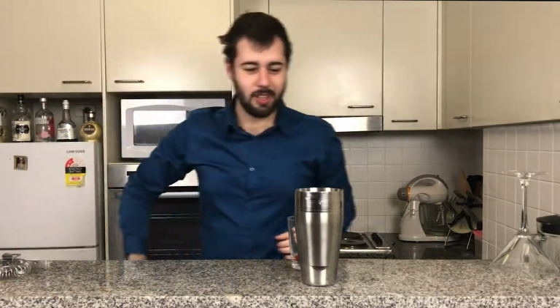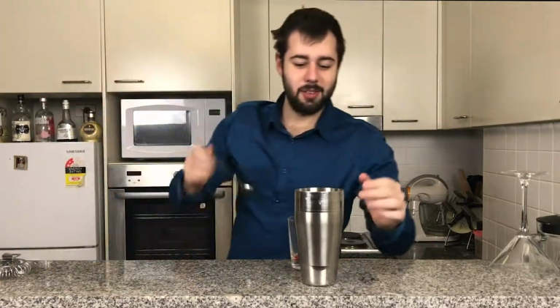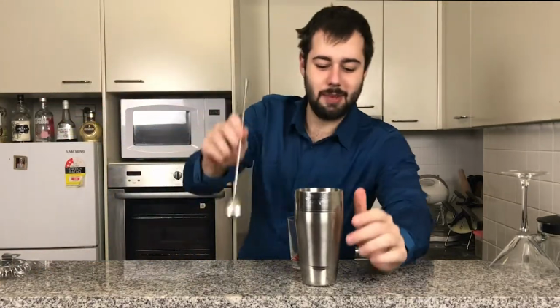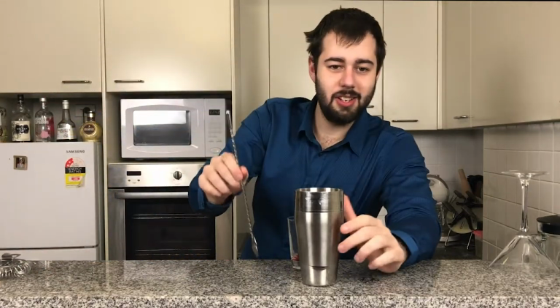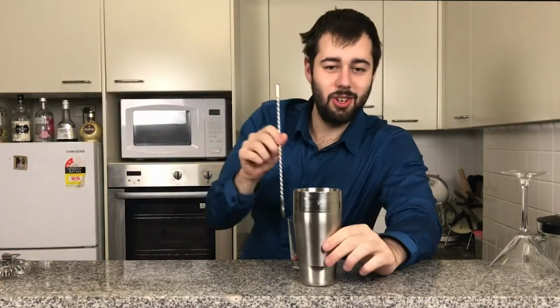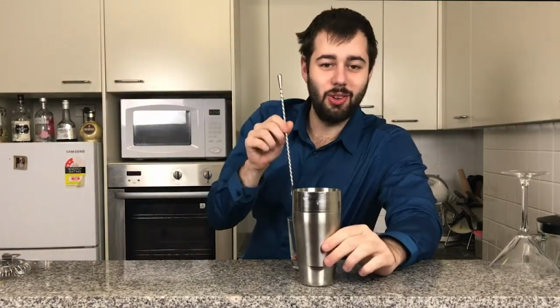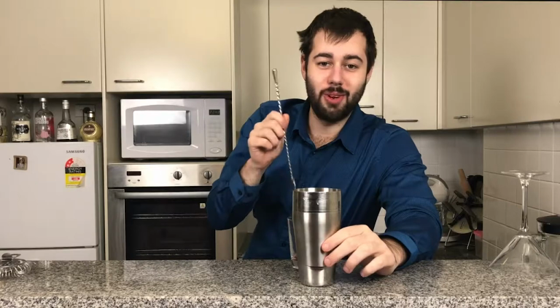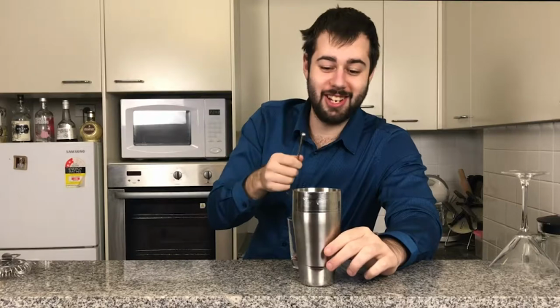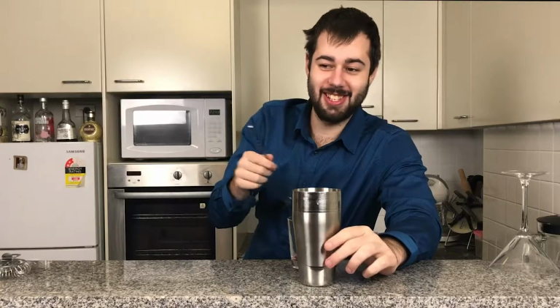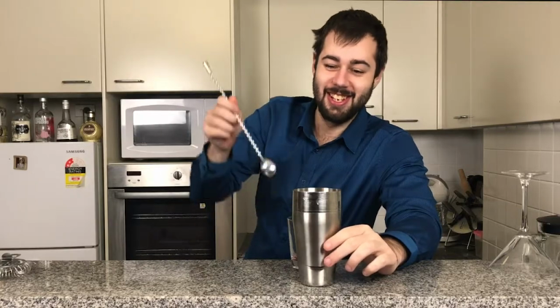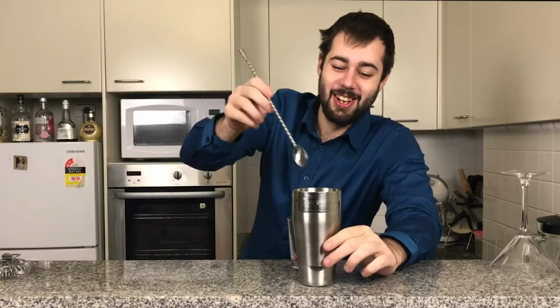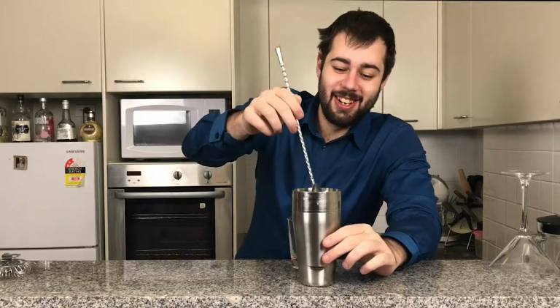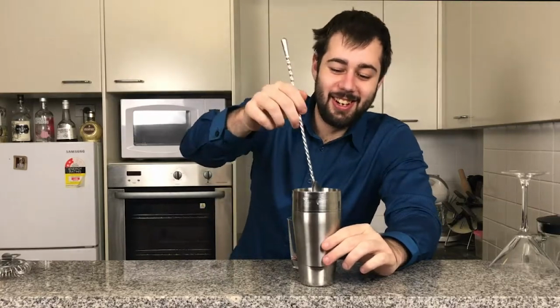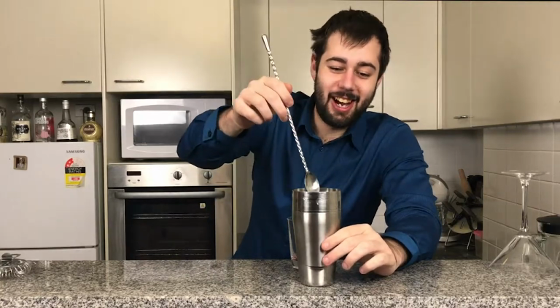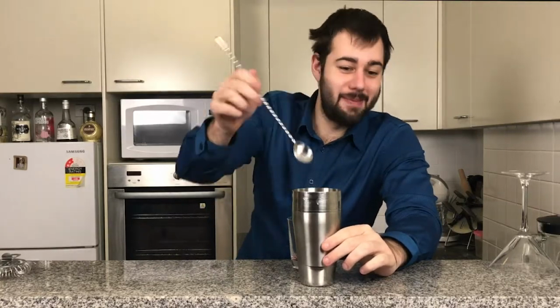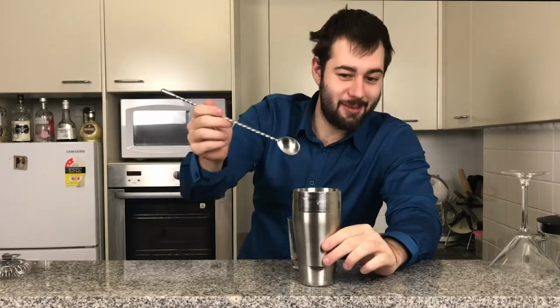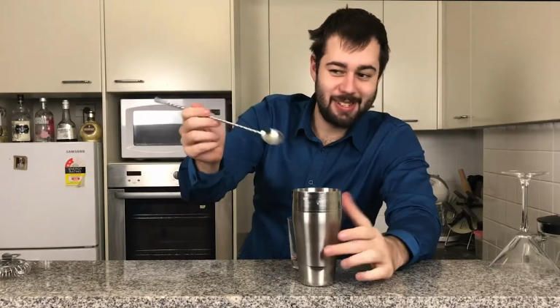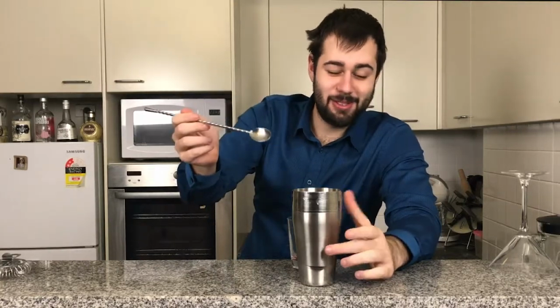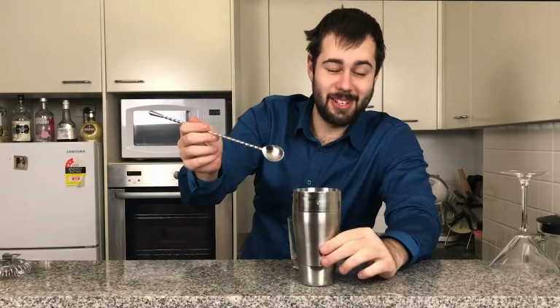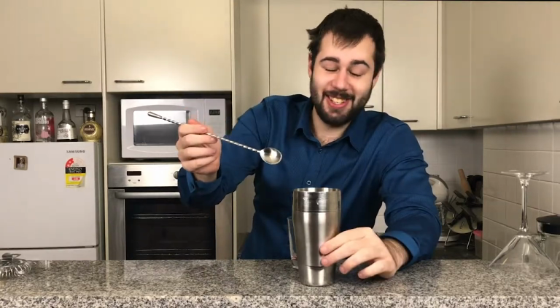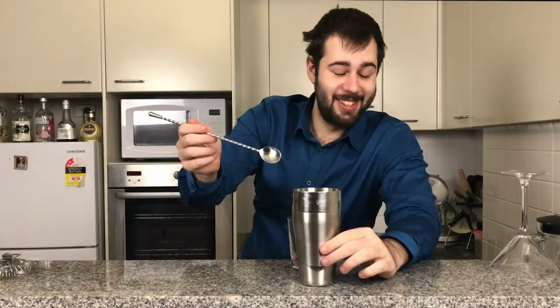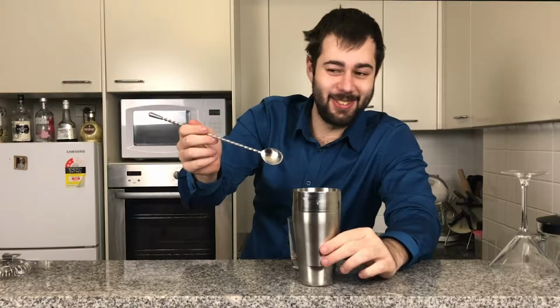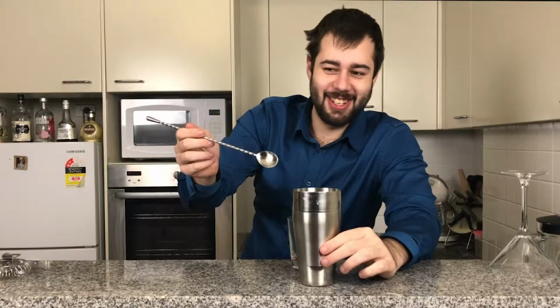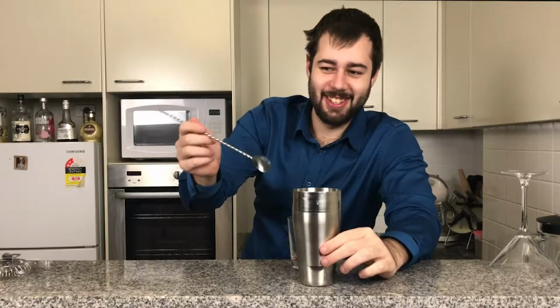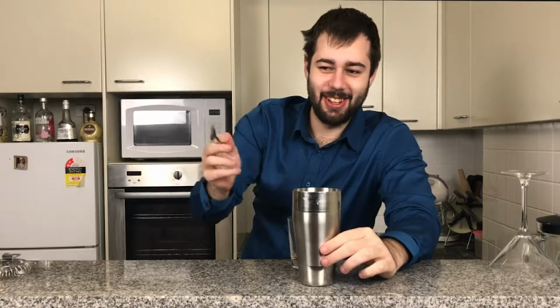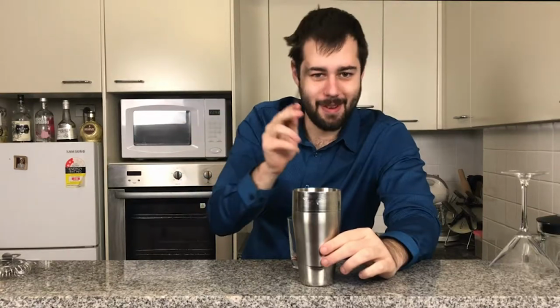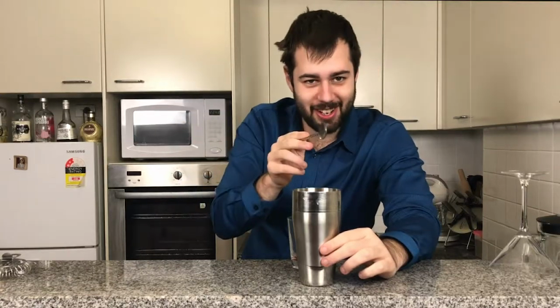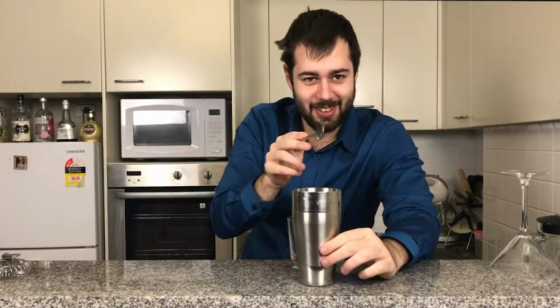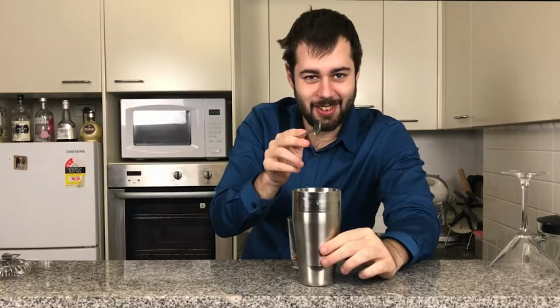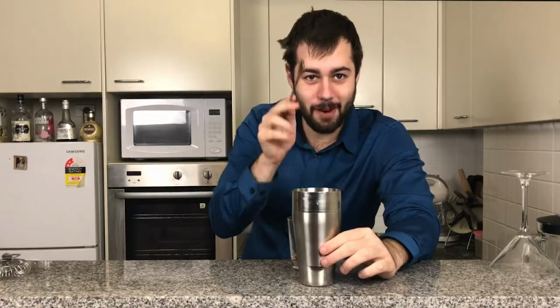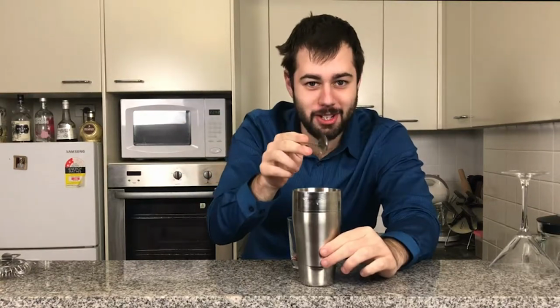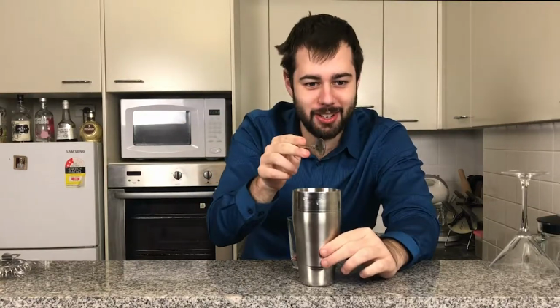And now three ounces of lemonade. Now because this has lemonade, you do not want to shake this. I made that mistake once when I first got into mixology — don't do it, guys. Learn from my mistake. Don't do it.